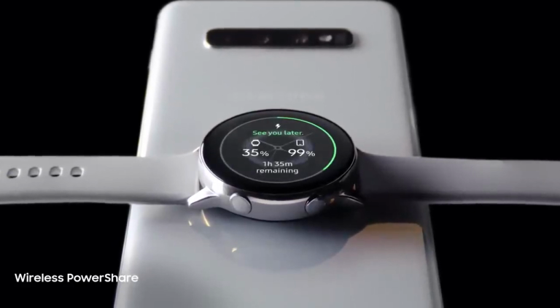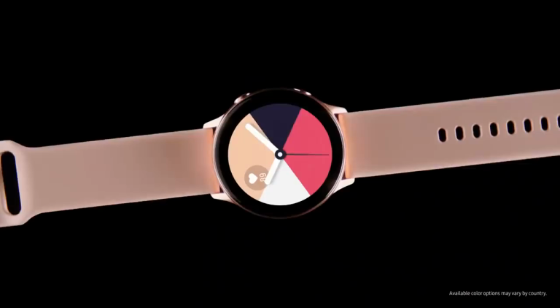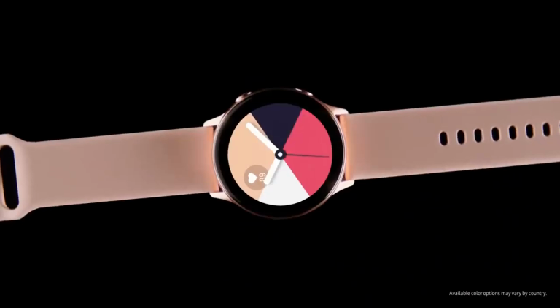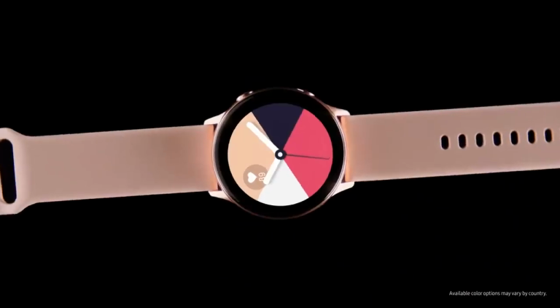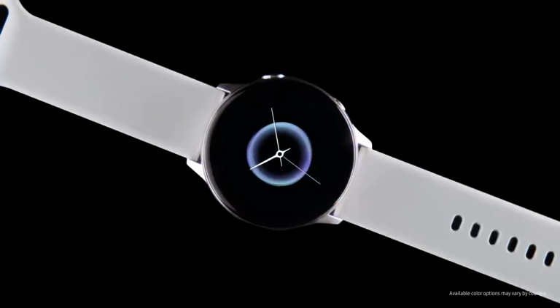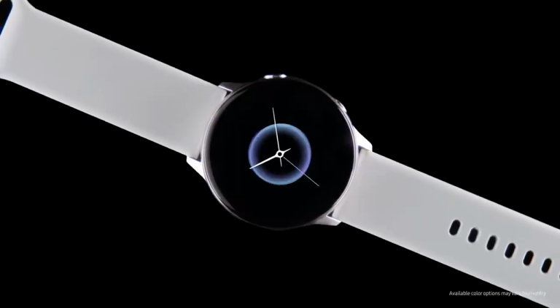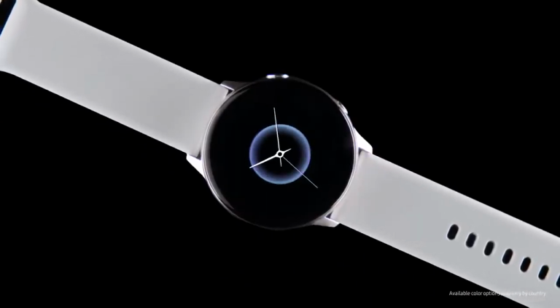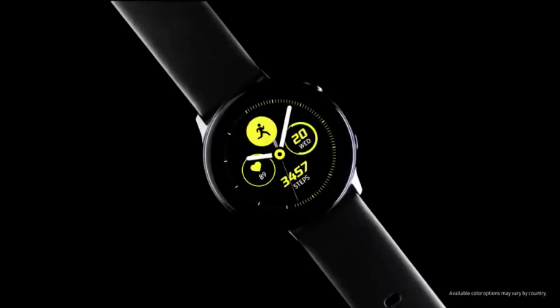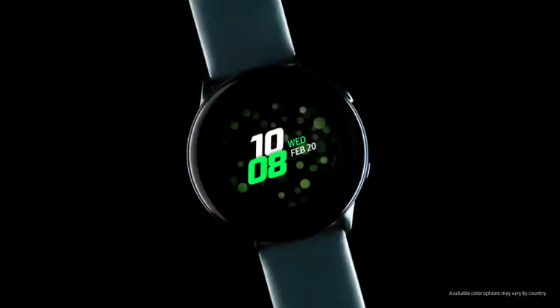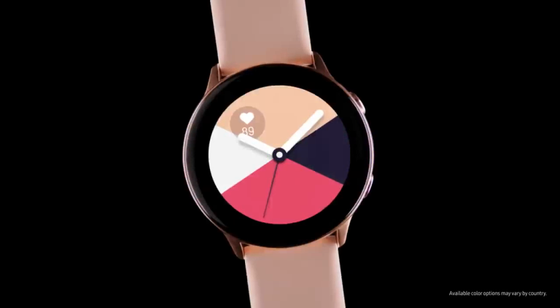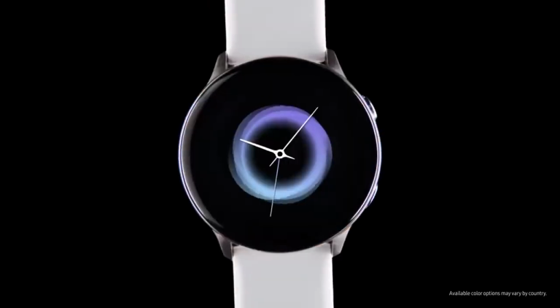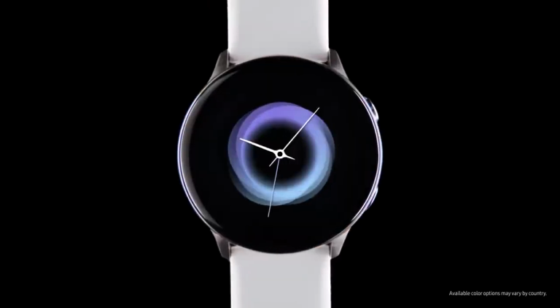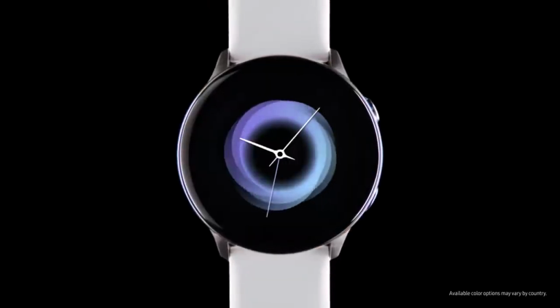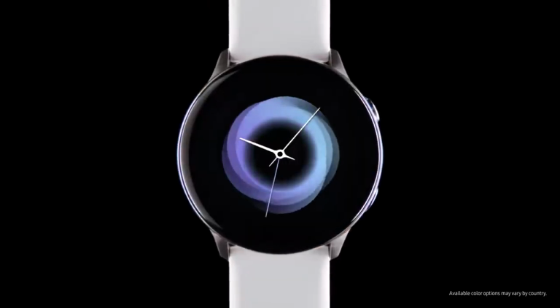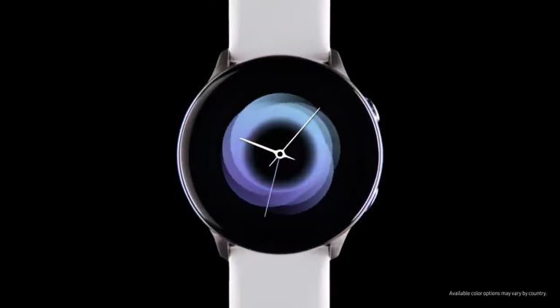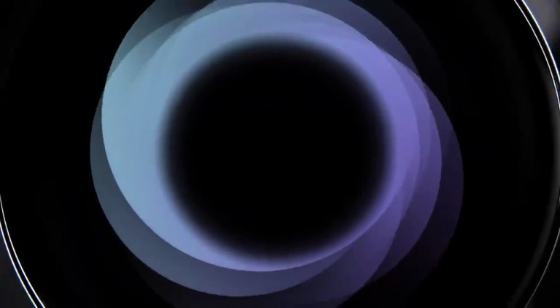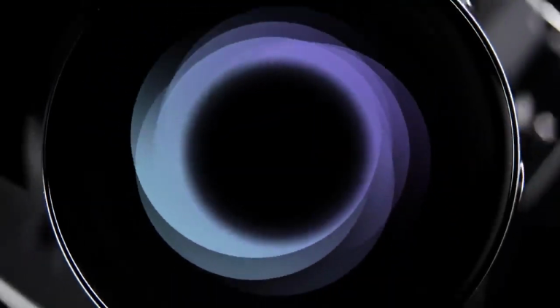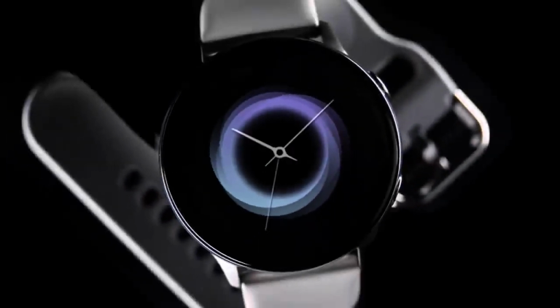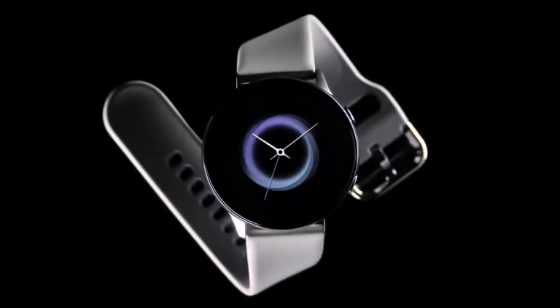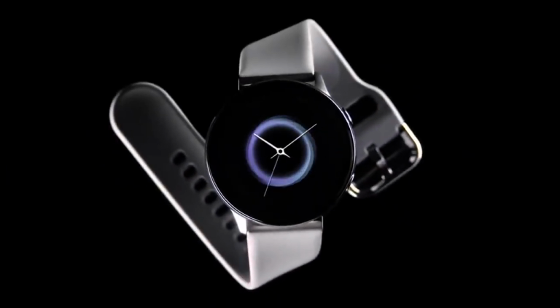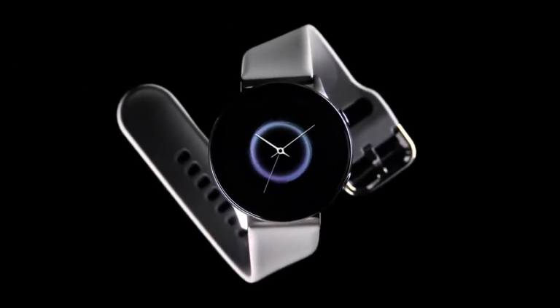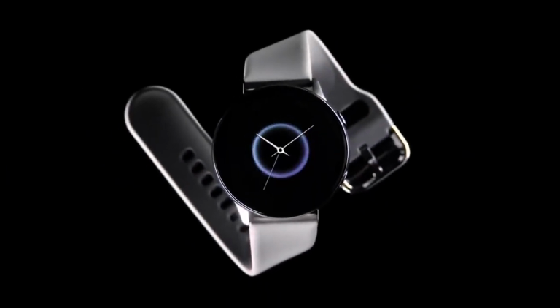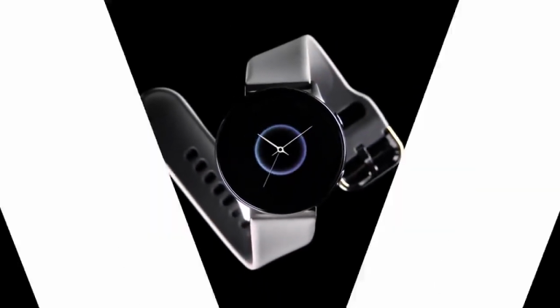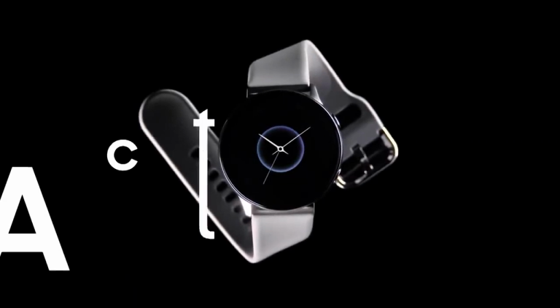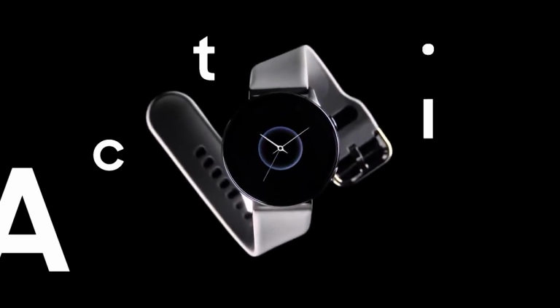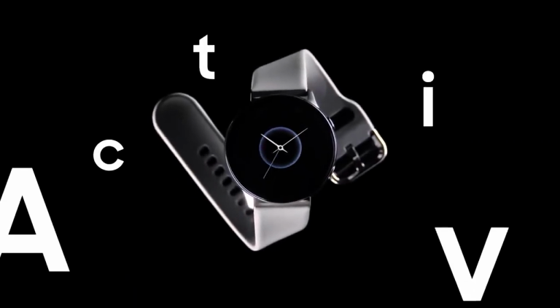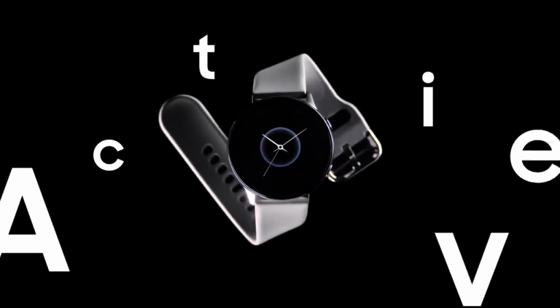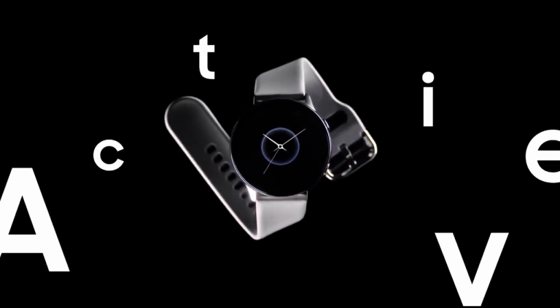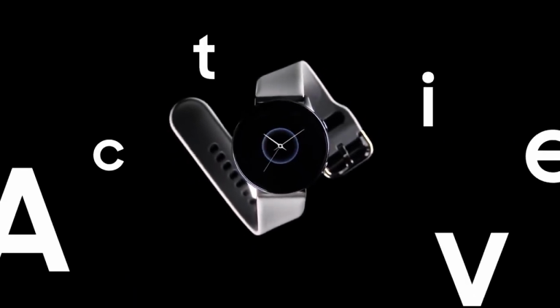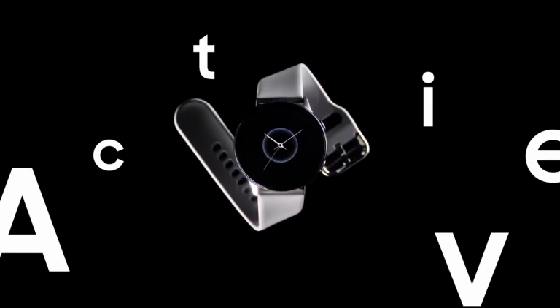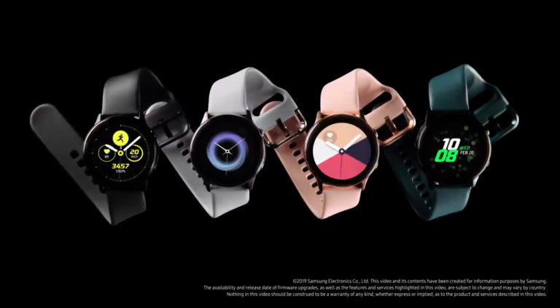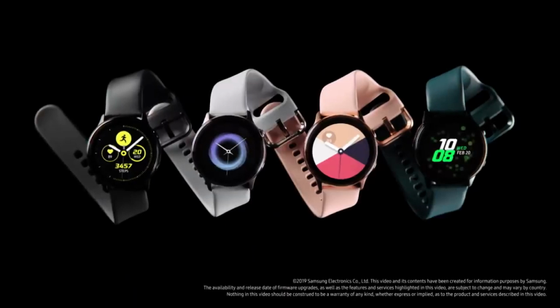All you have to do is choose a strap, pick a face, and let Watch Active go to work. Next-generation Galaxy Watch Active — the smart watch that gives you smart advice.